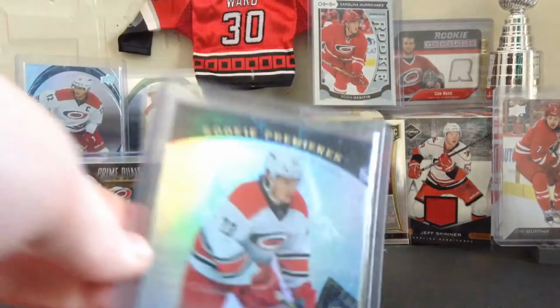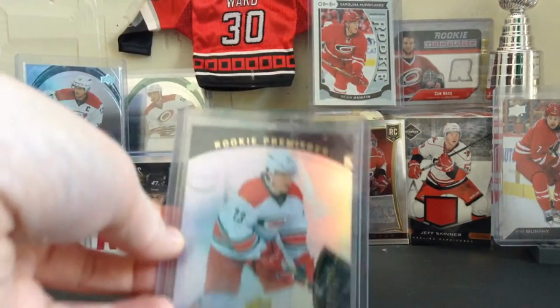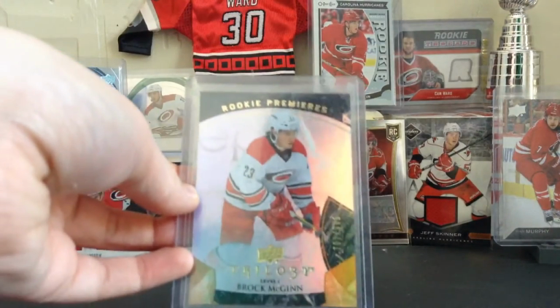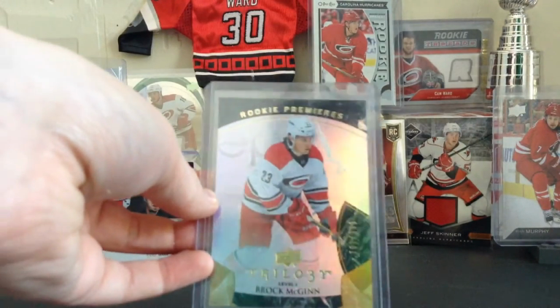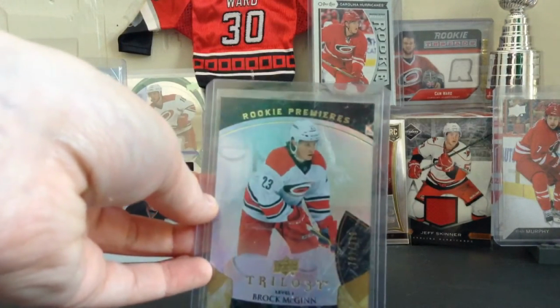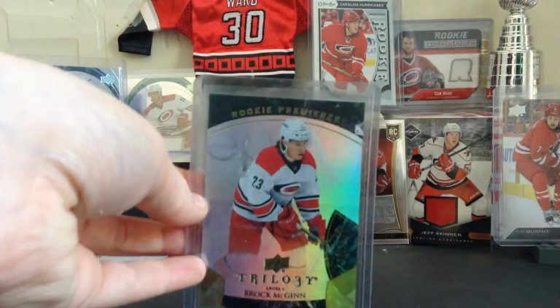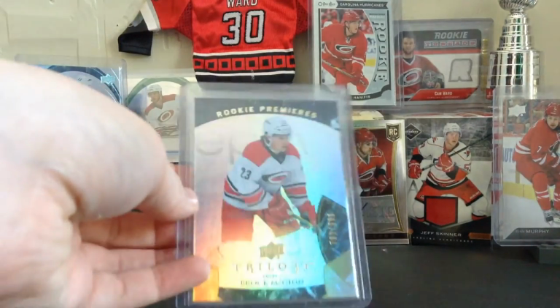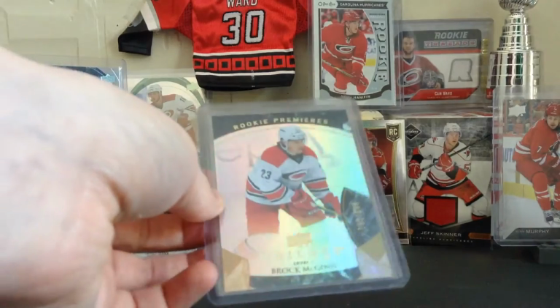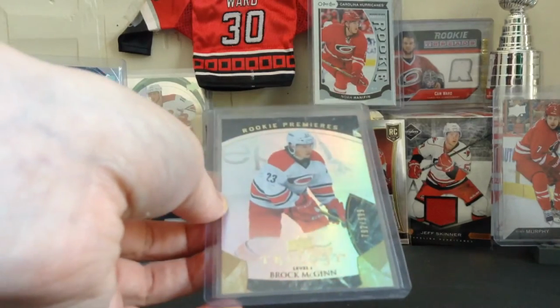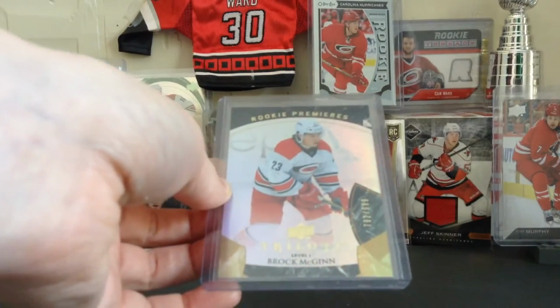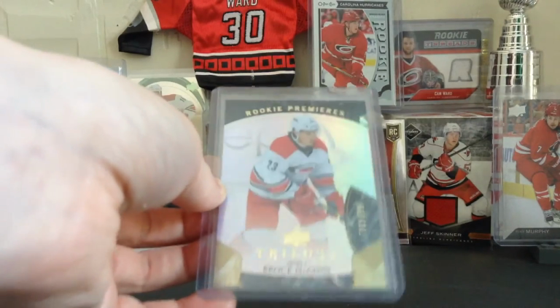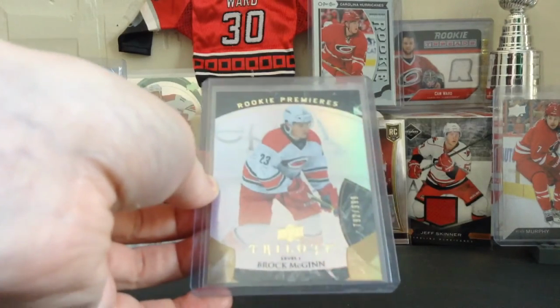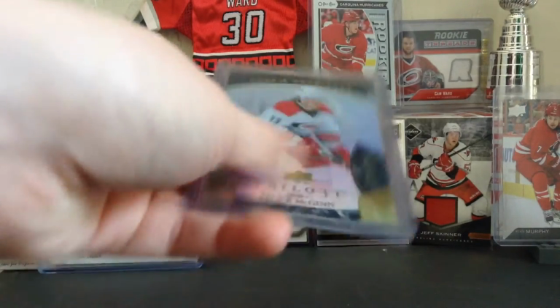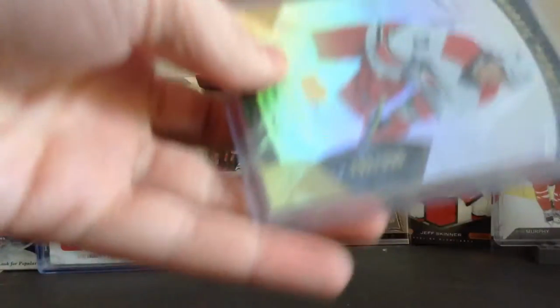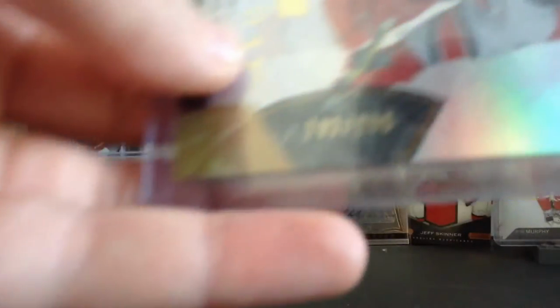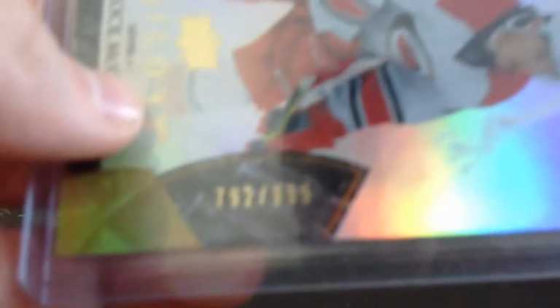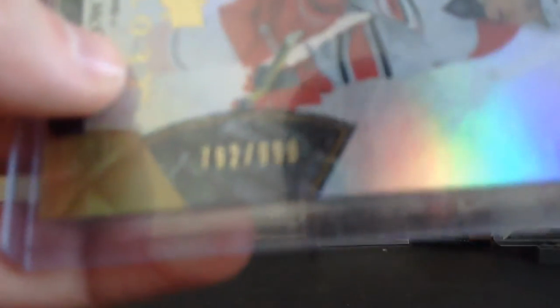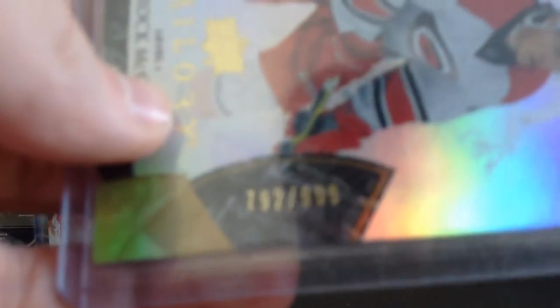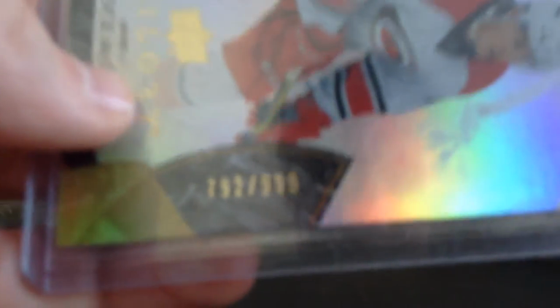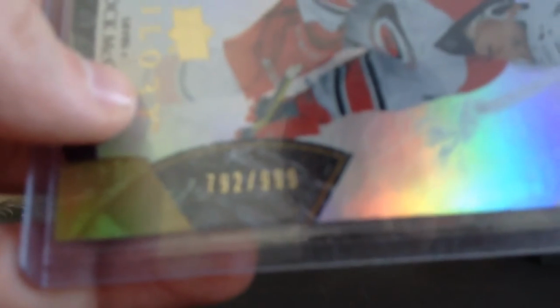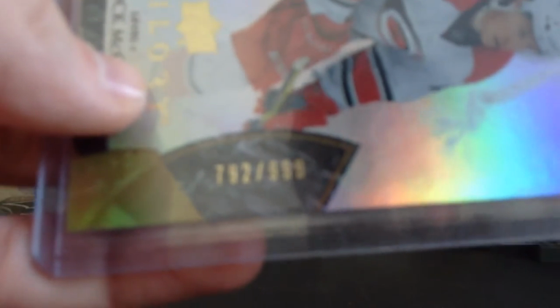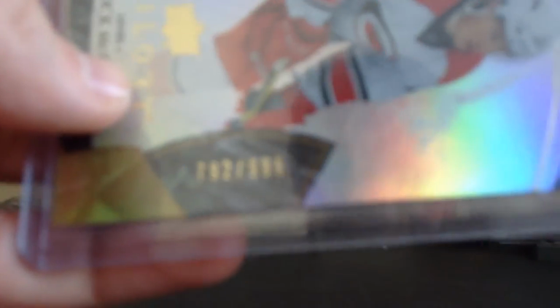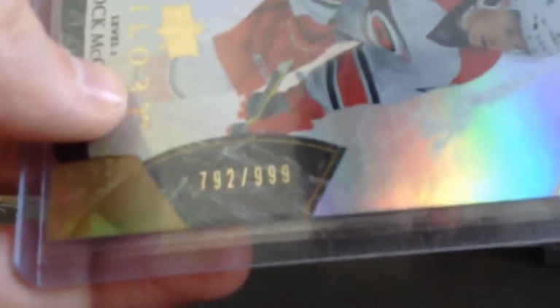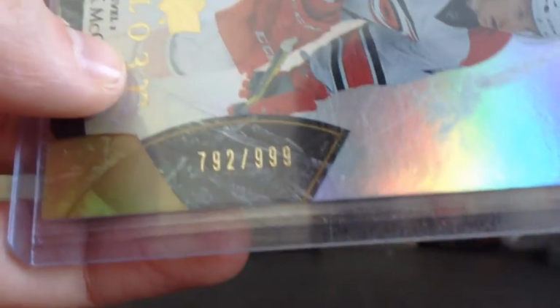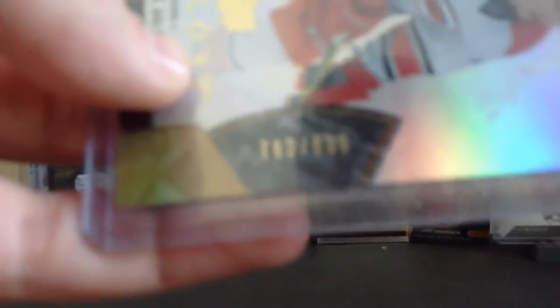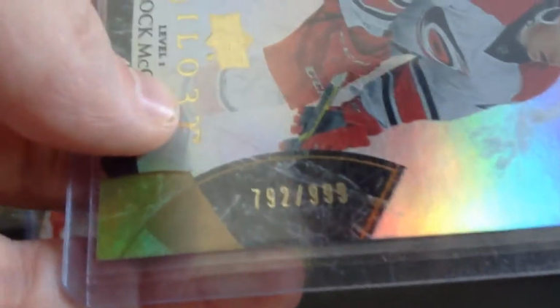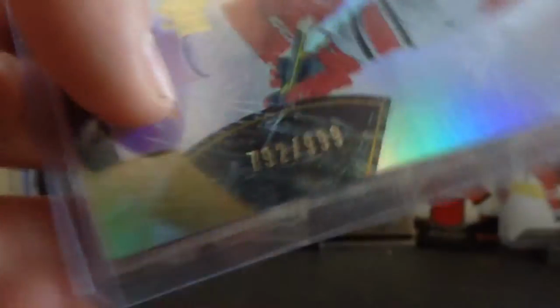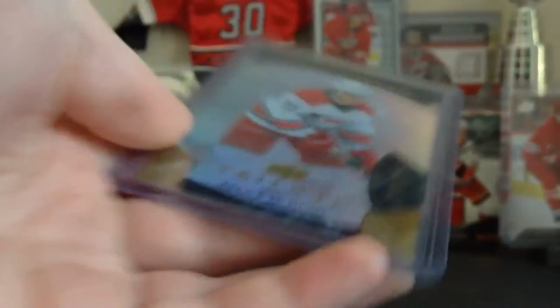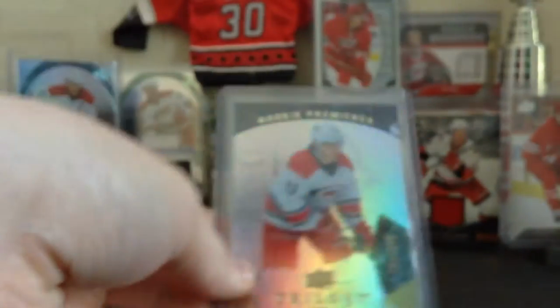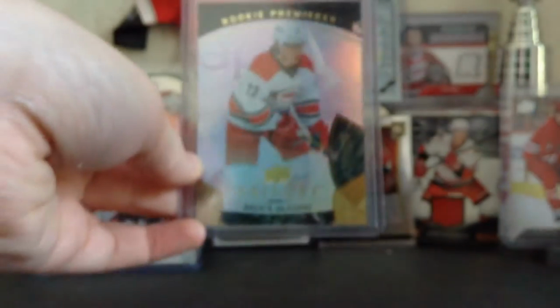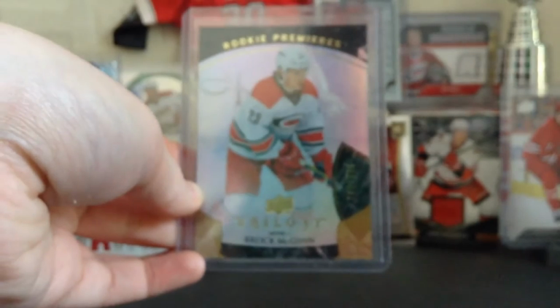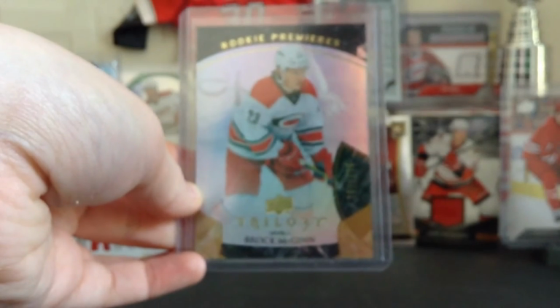The next card is a really shiny Brock McGinn out of /99 — a Focus Rookie Trilogy card.